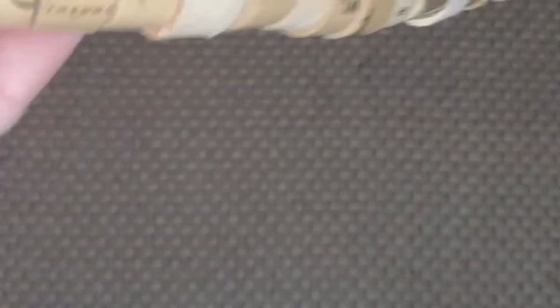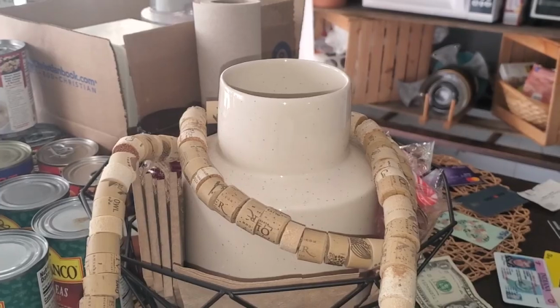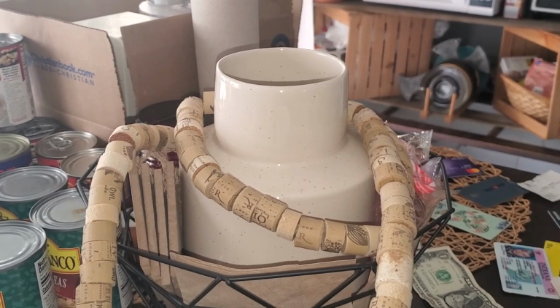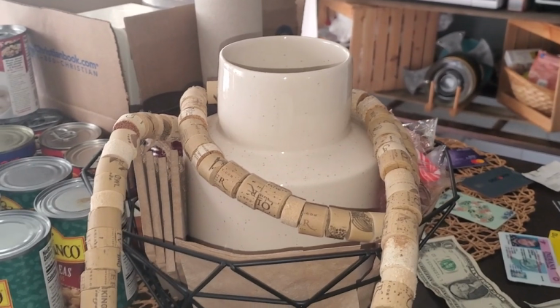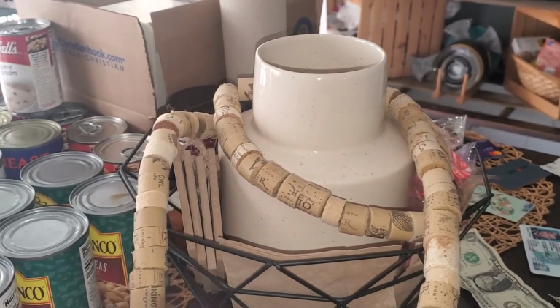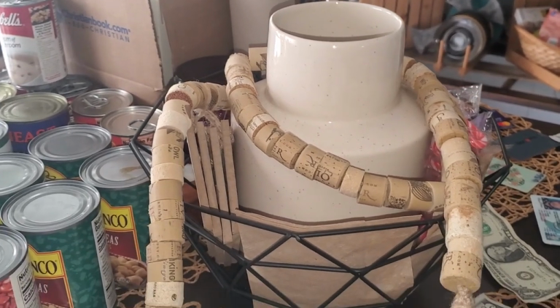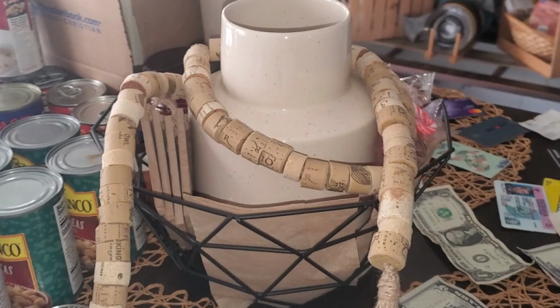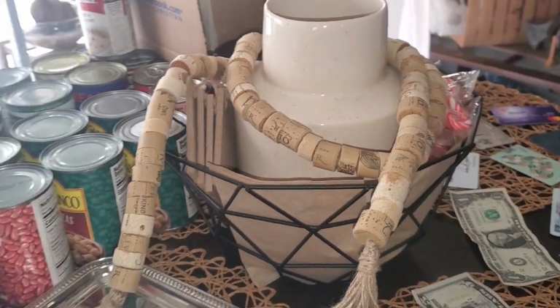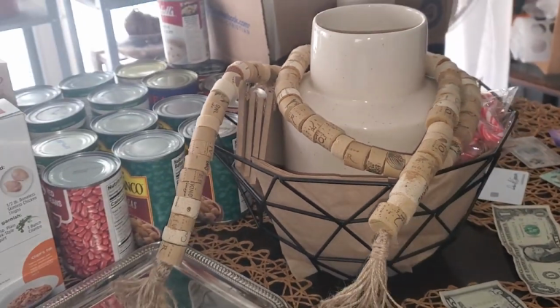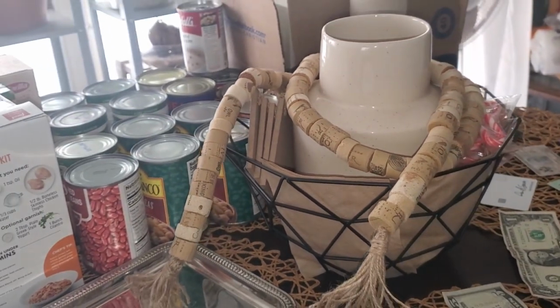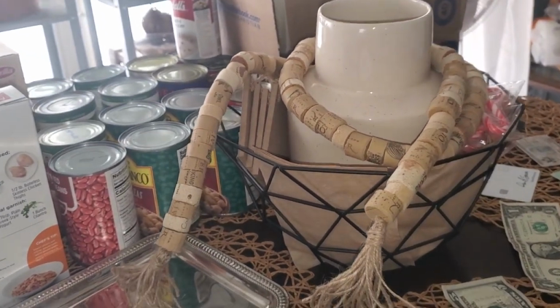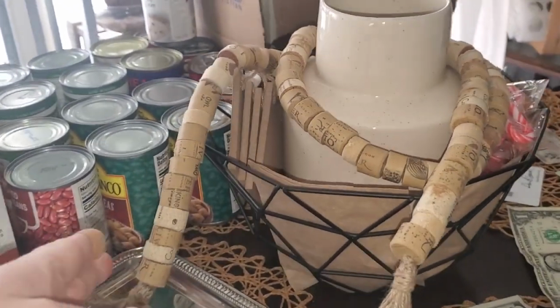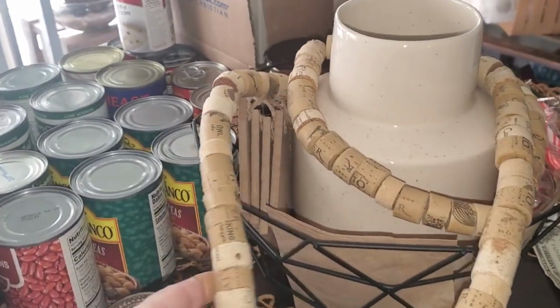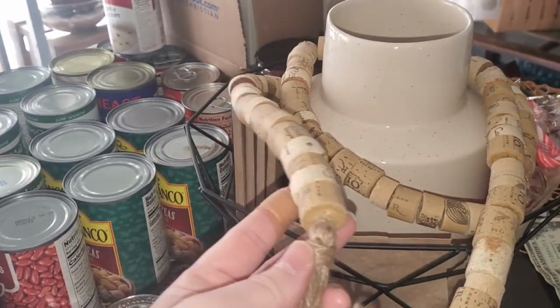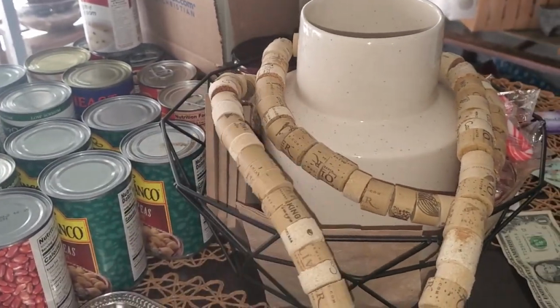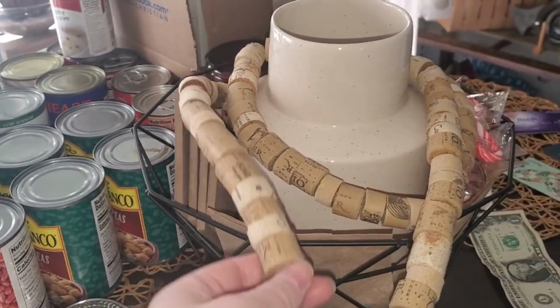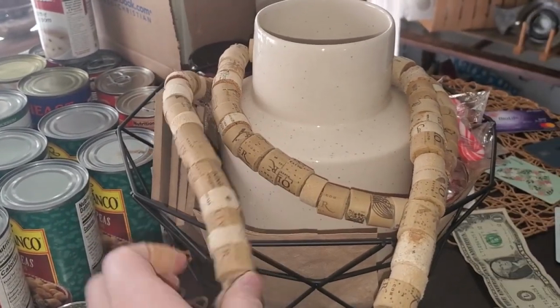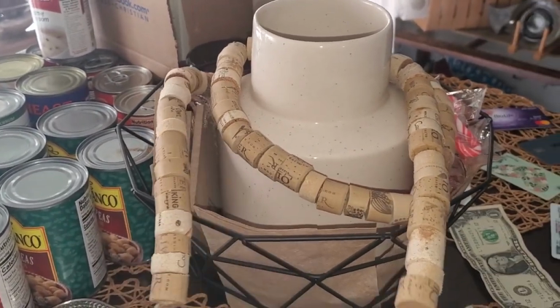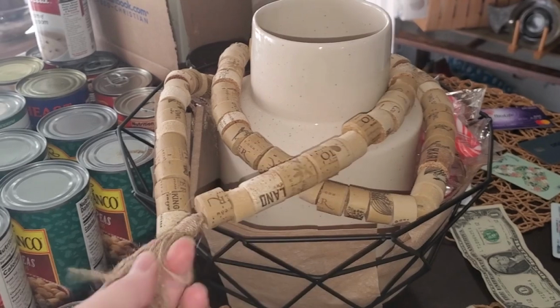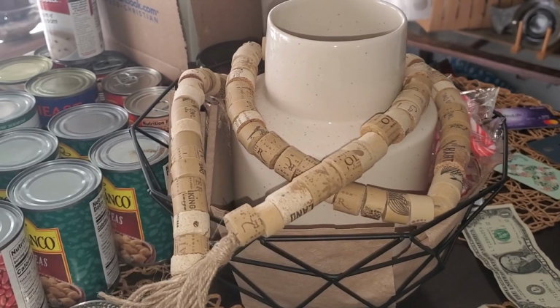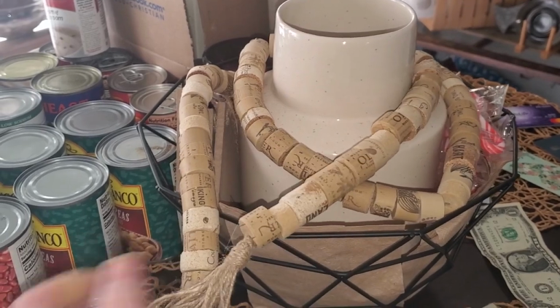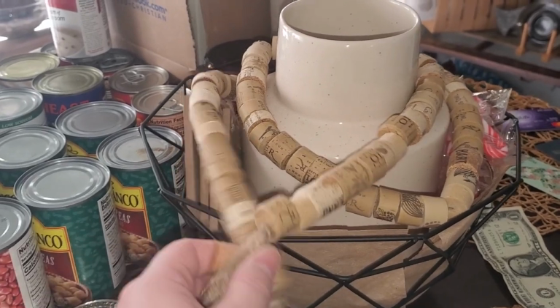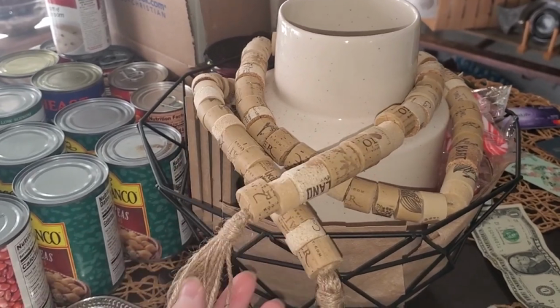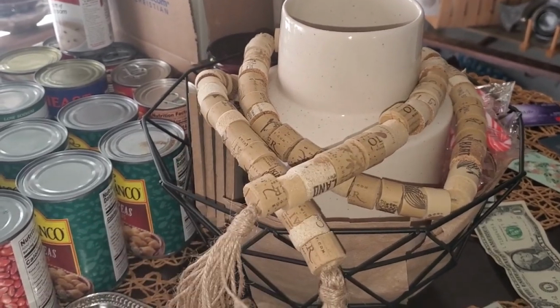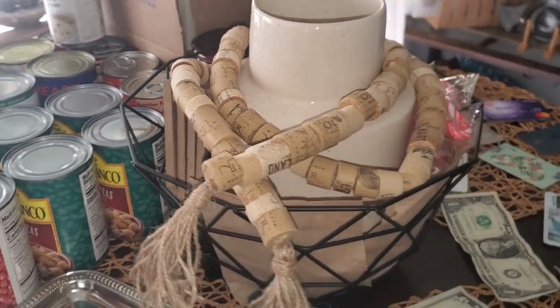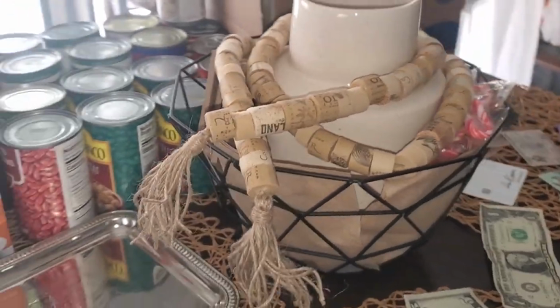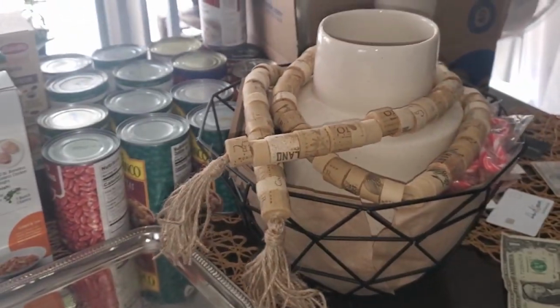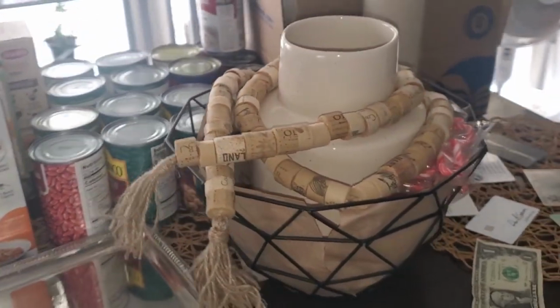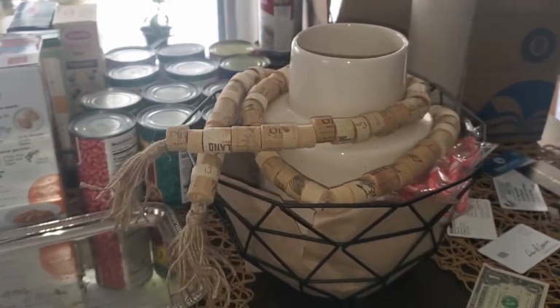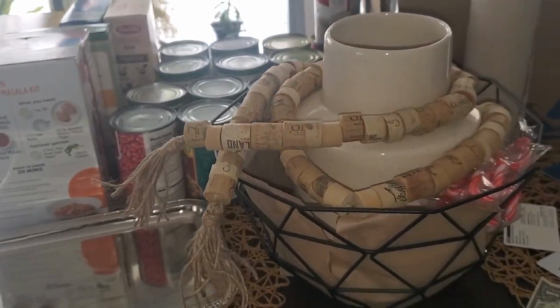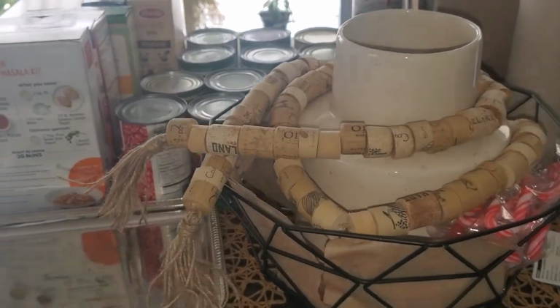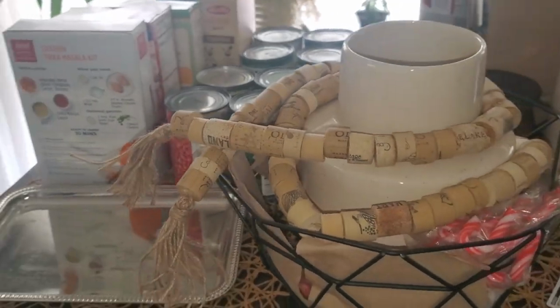Try not to mind the mess on the table, but I just draped the garland over this little vase inside a basket on my kitchen table, and I think it looks actually really nice.